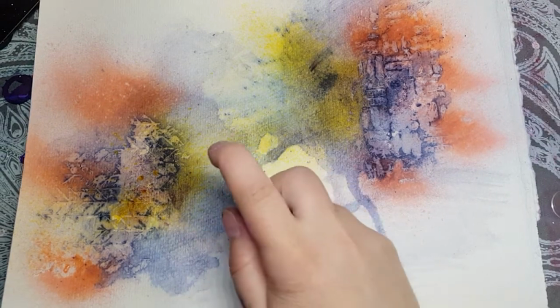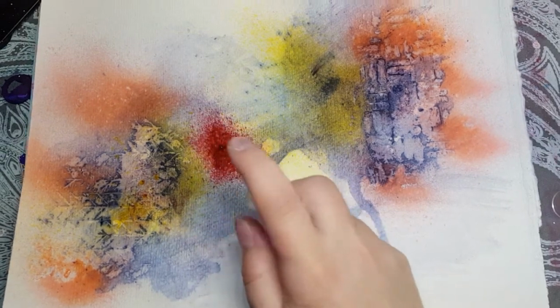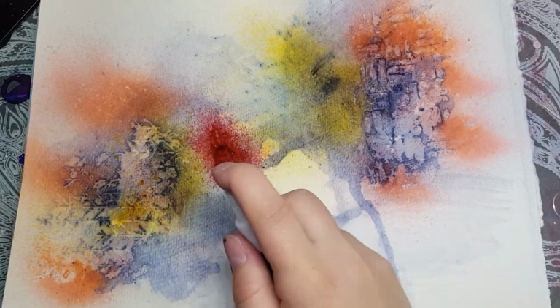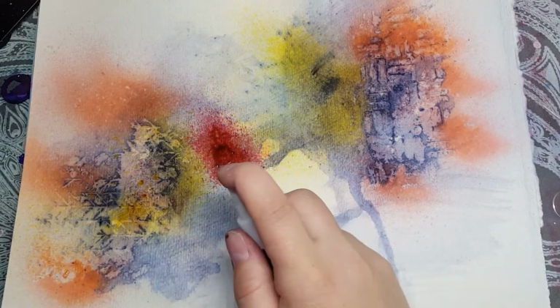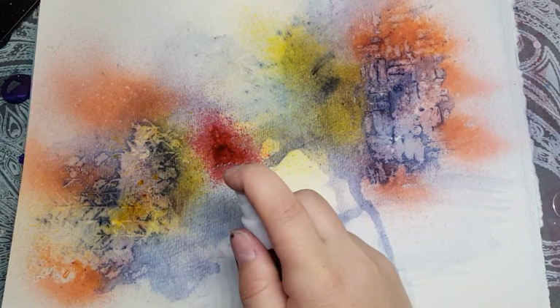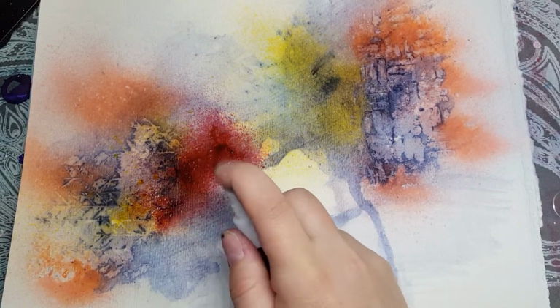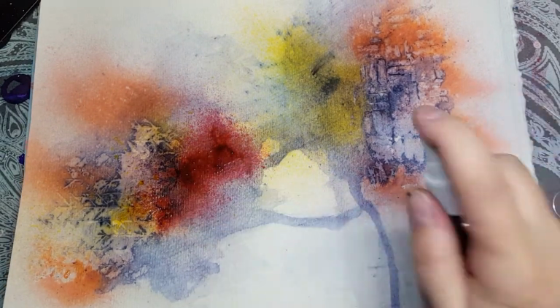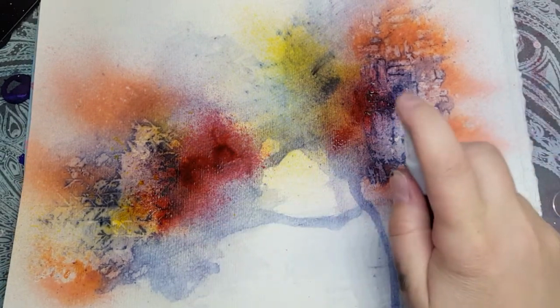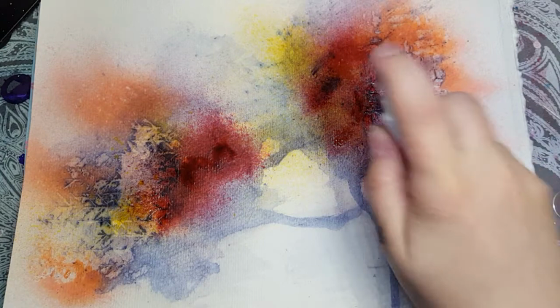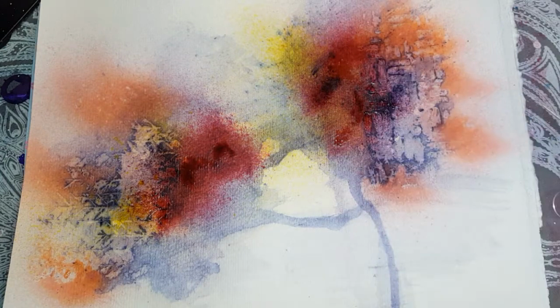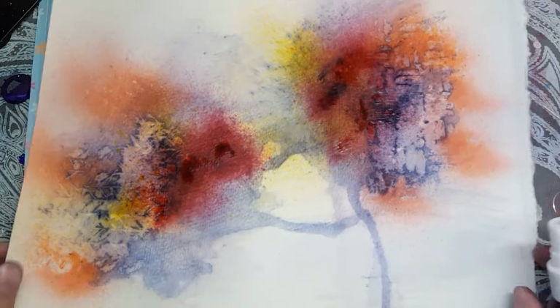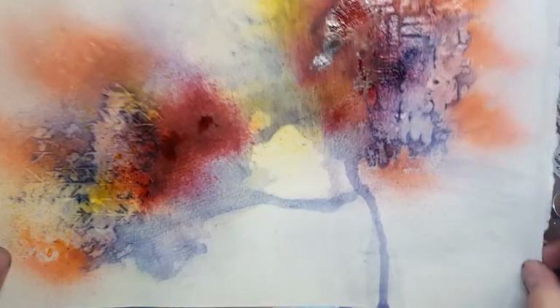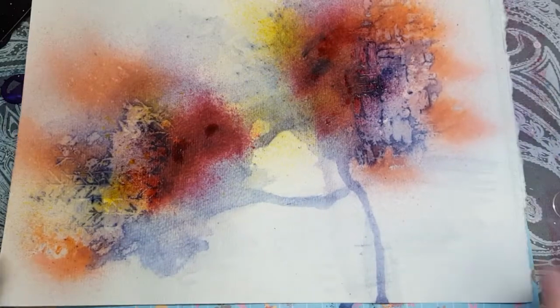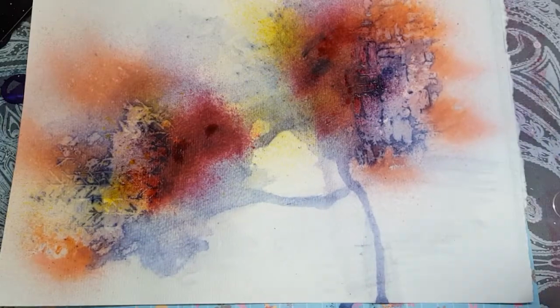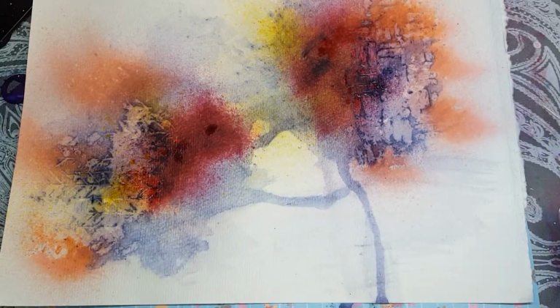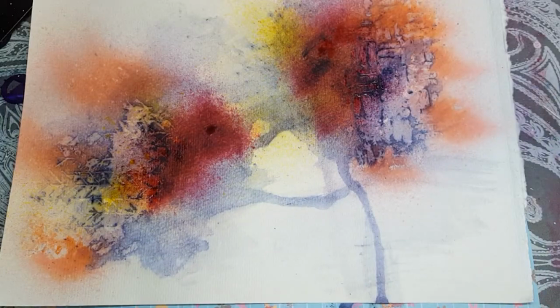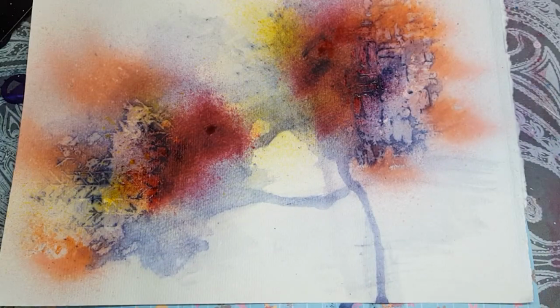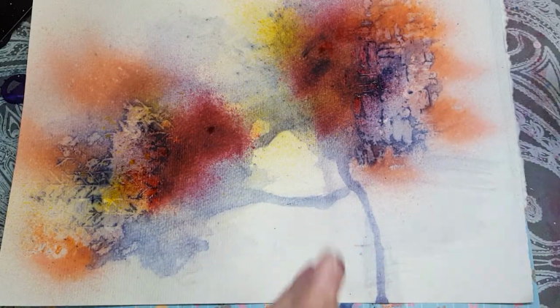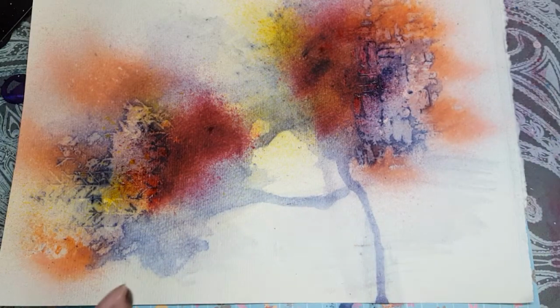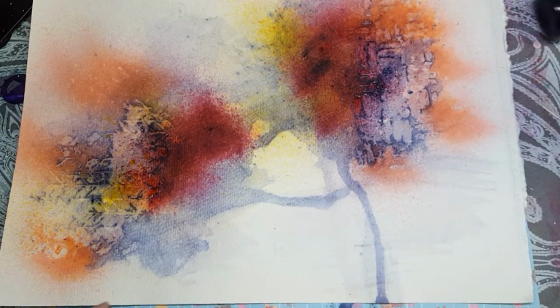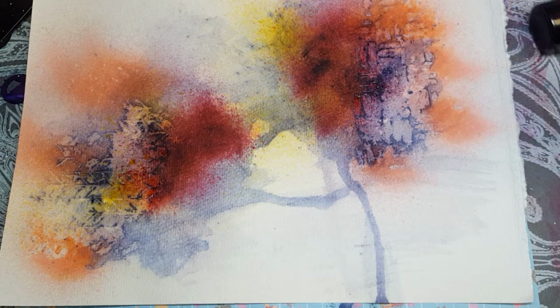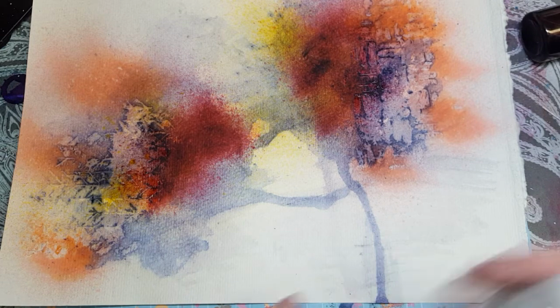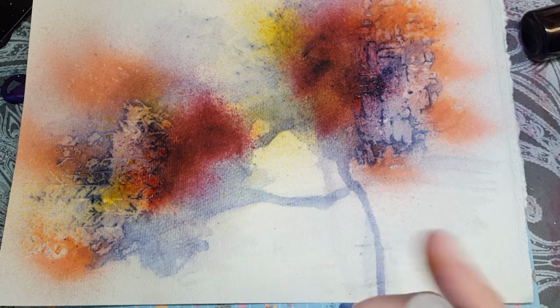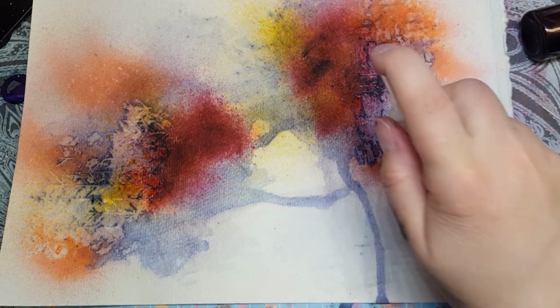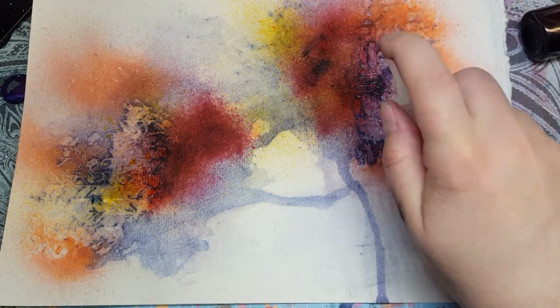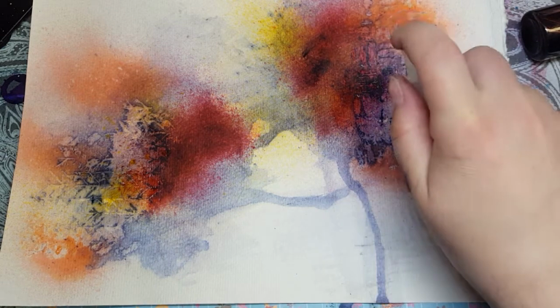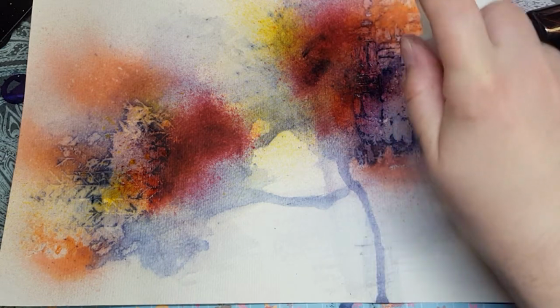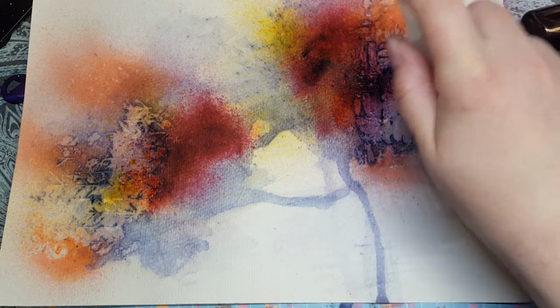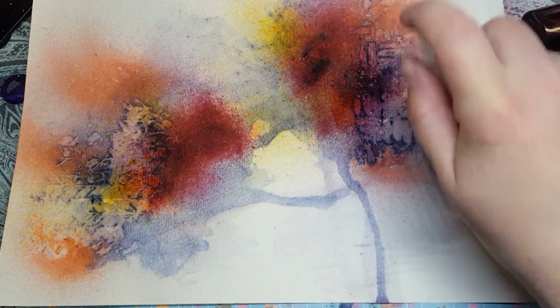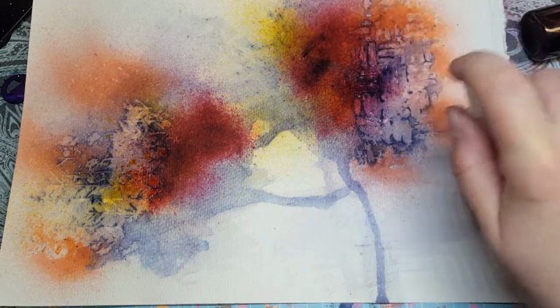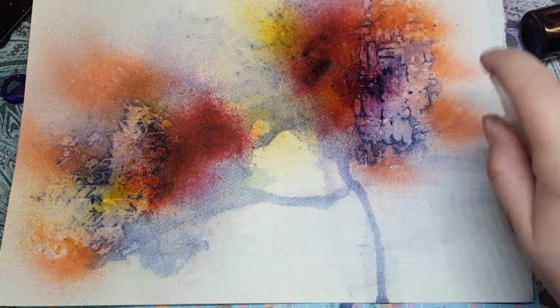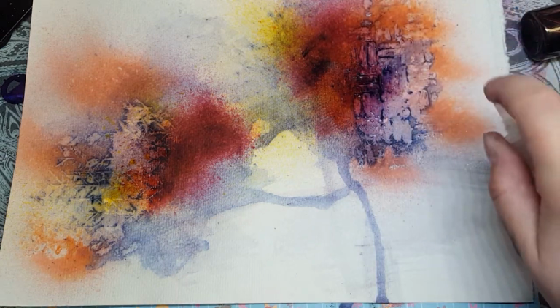I'm going to try to tone that yellow down. There we go. Now I'm going to take some water and give it a good soak to move the colors around some more.